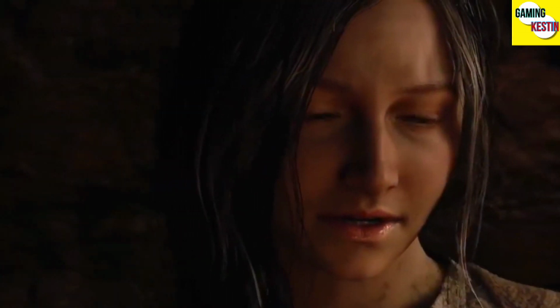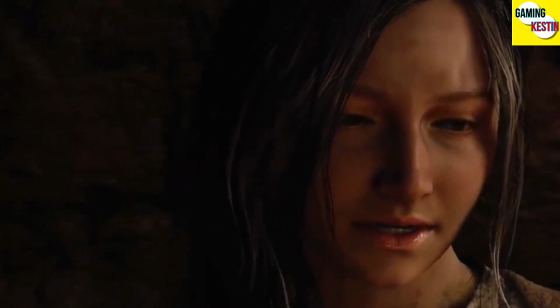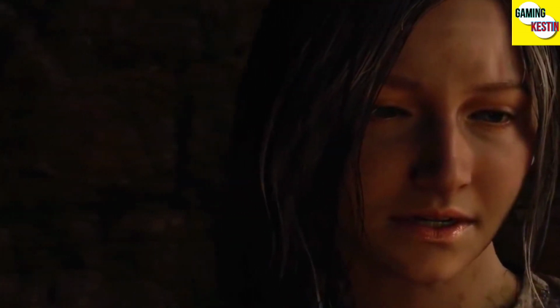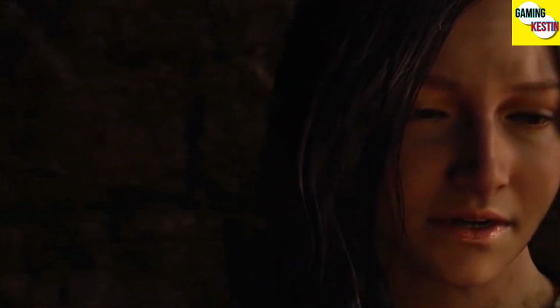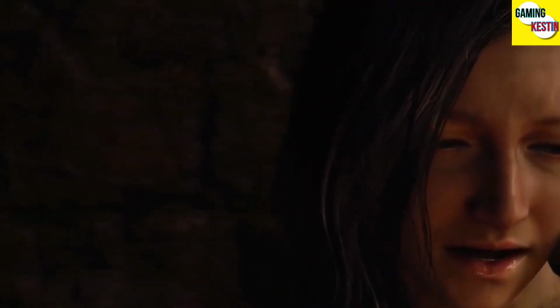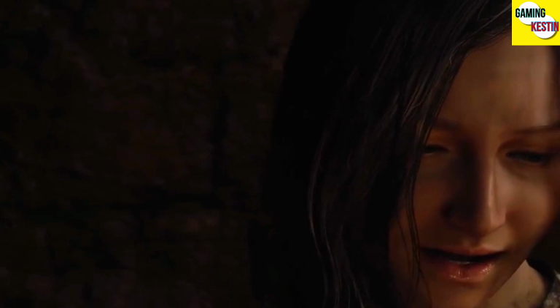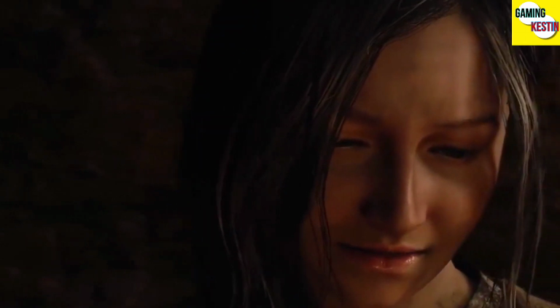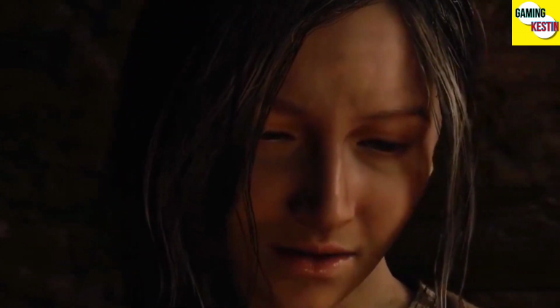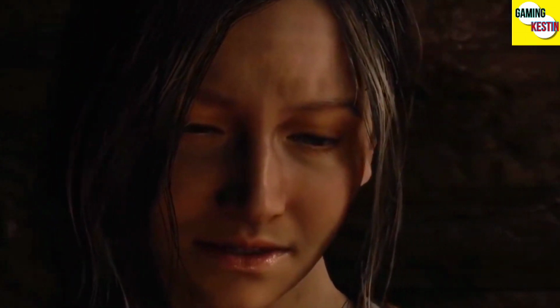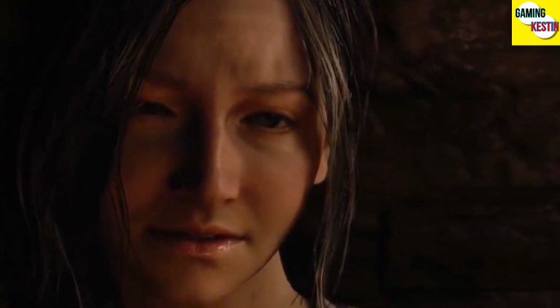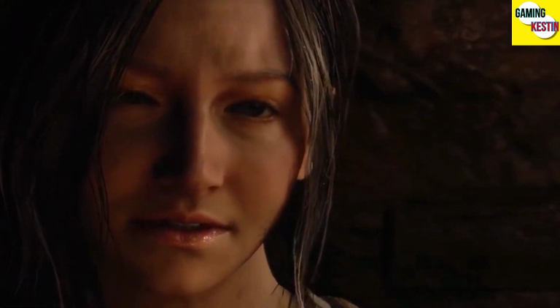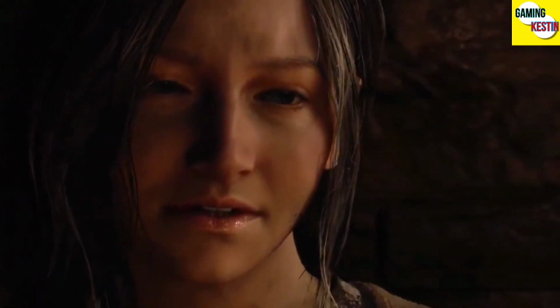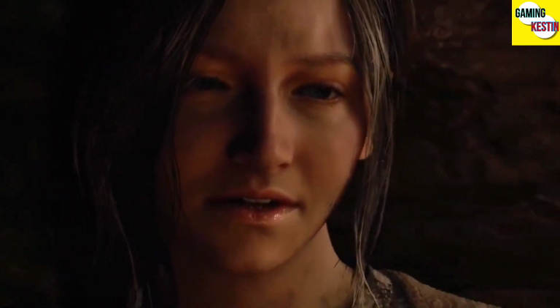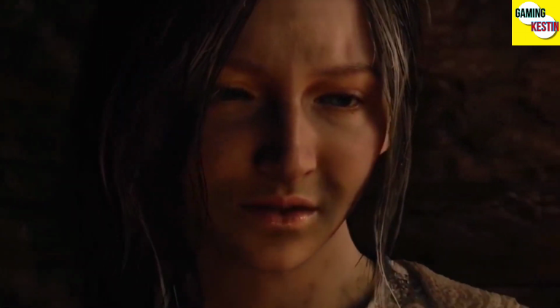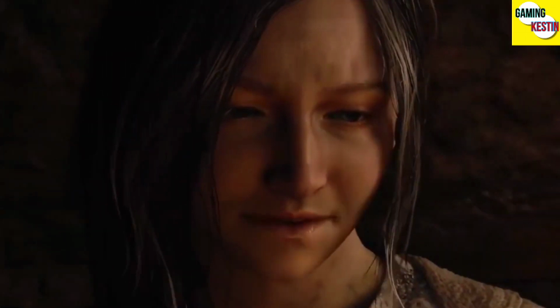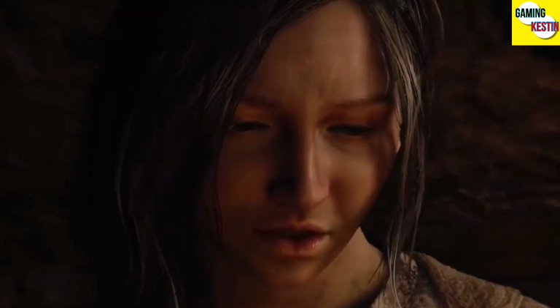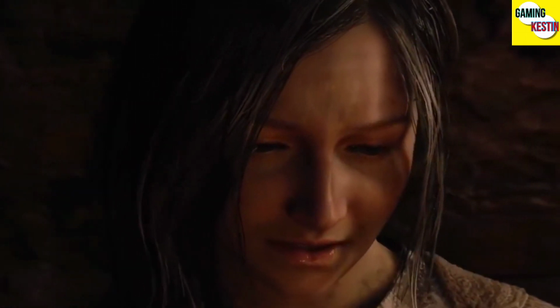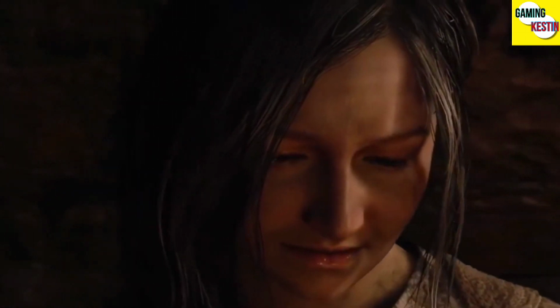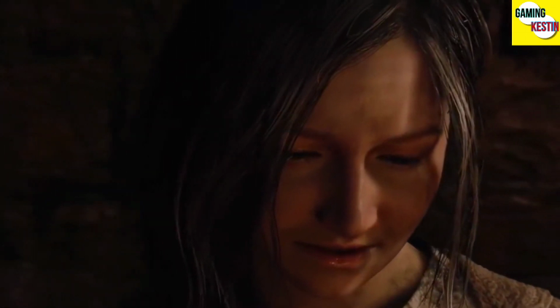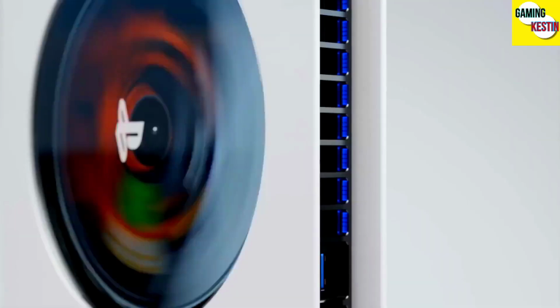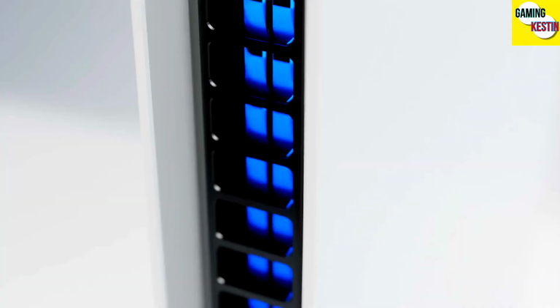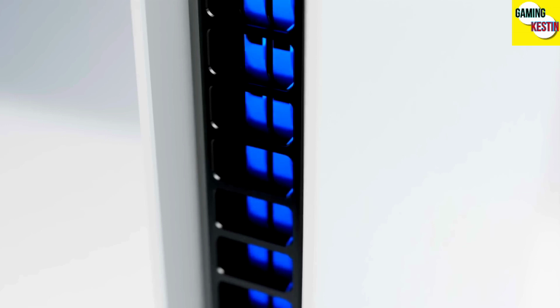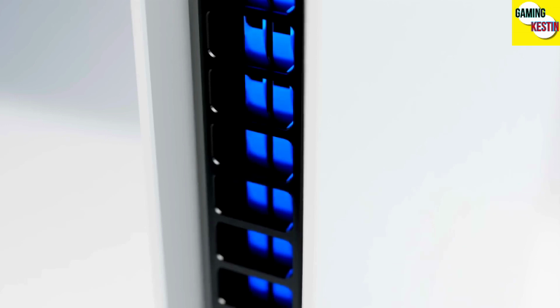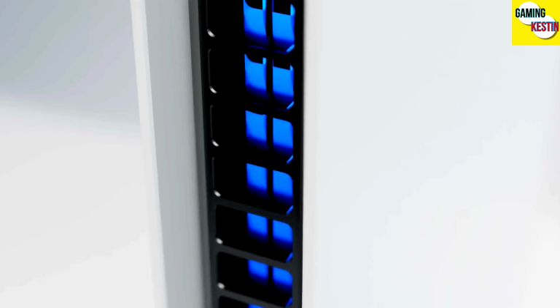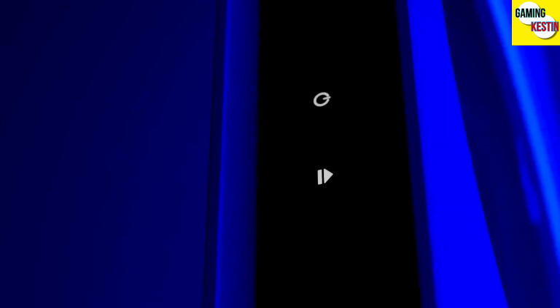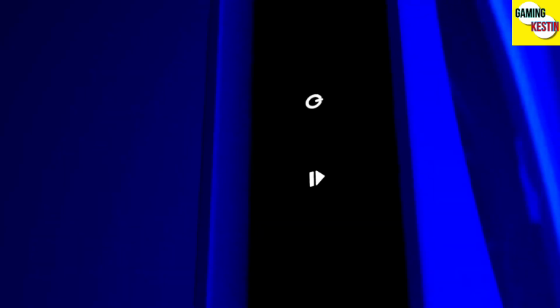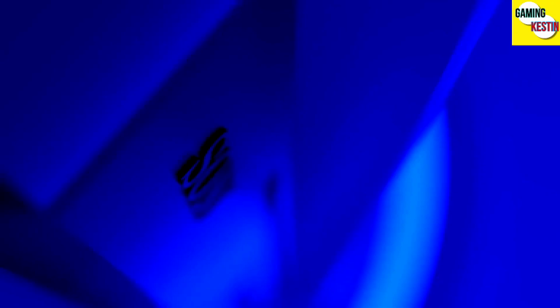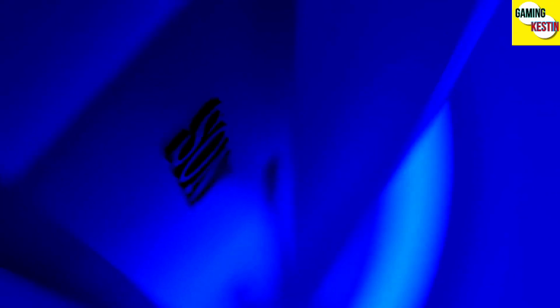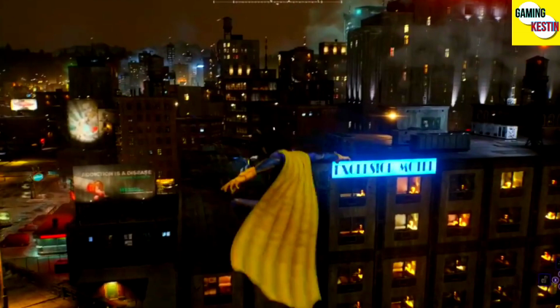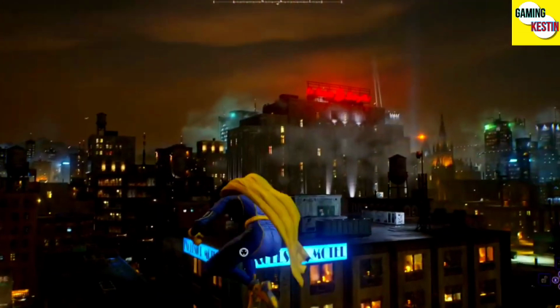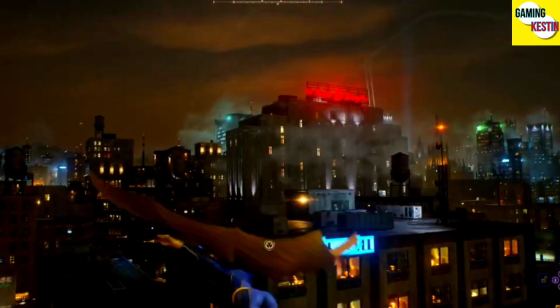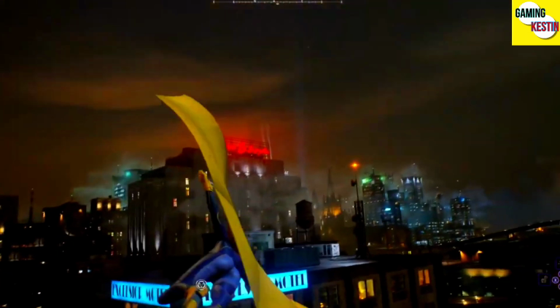In my opinion, PS5 Pro is the most powerful gaming console in the entire world for now. What's your opinion about the PS5 Pro and its specs? Make sure to tell me in the comments.